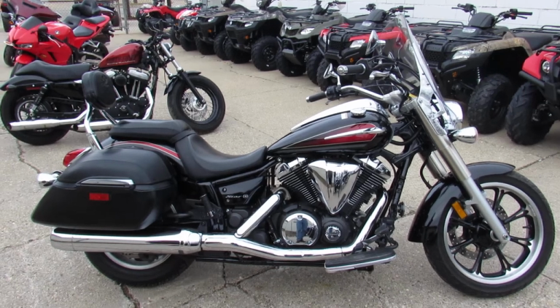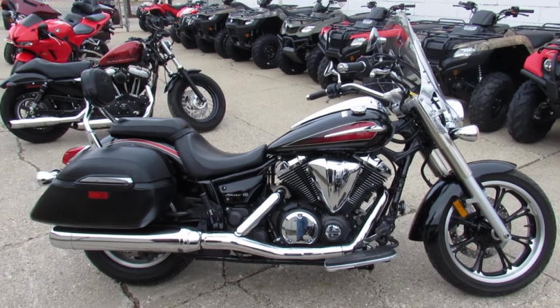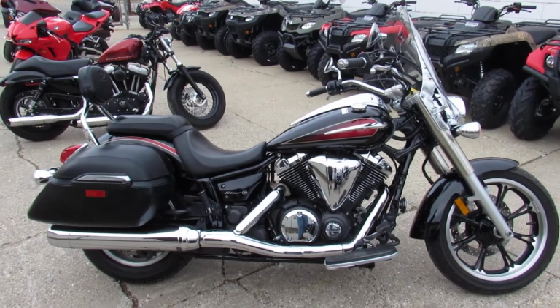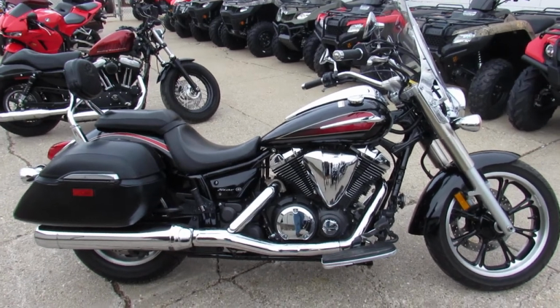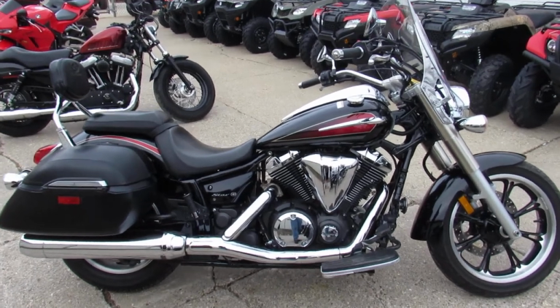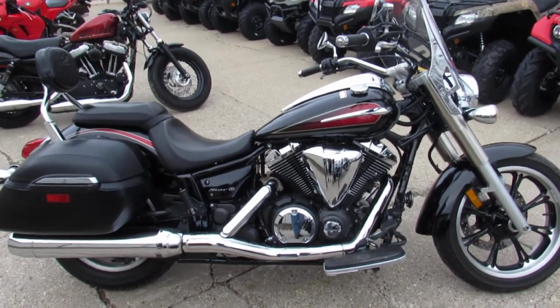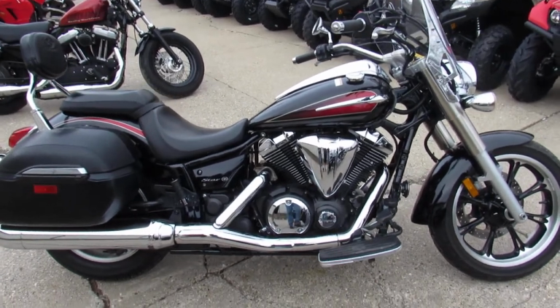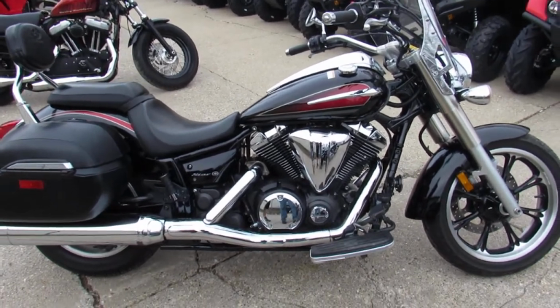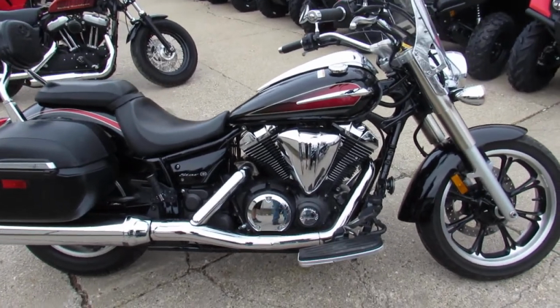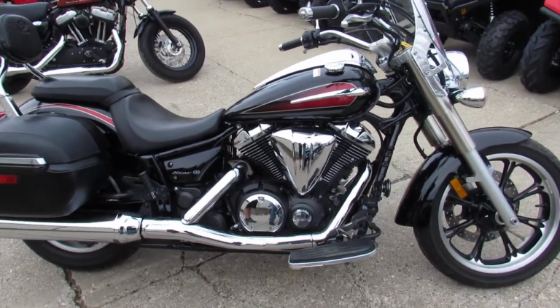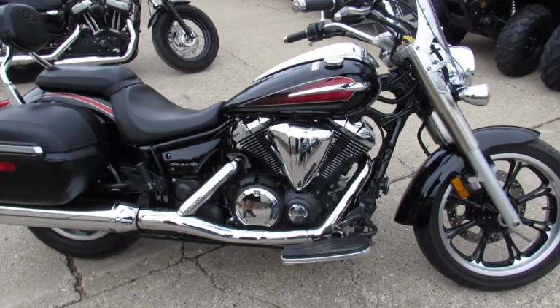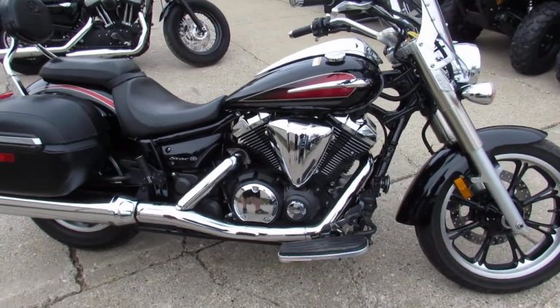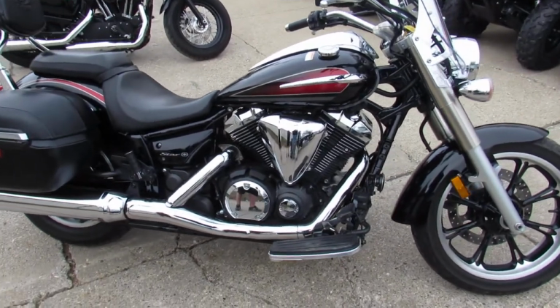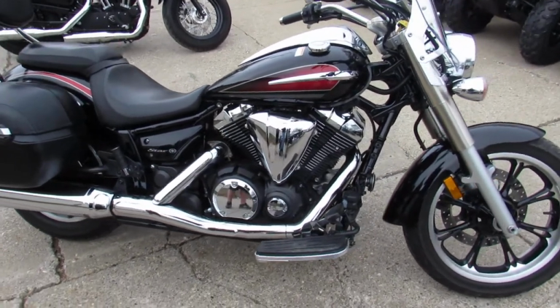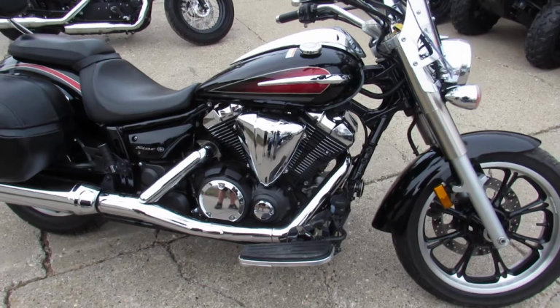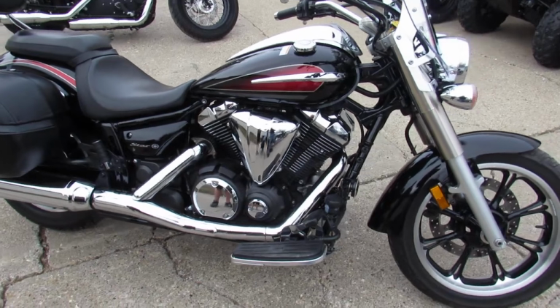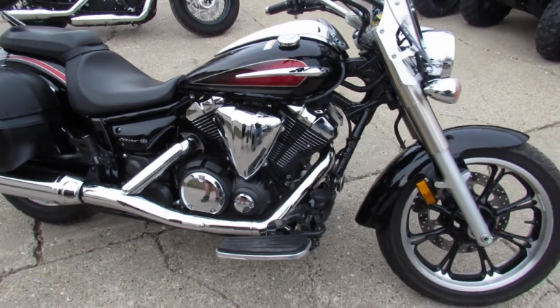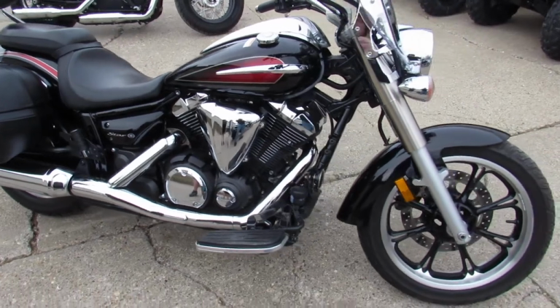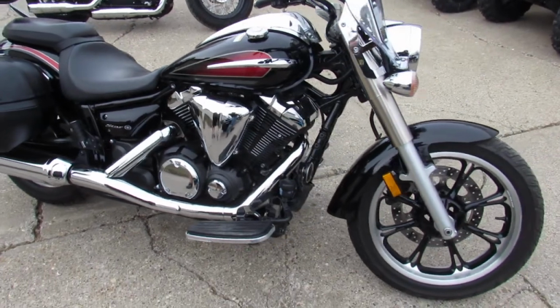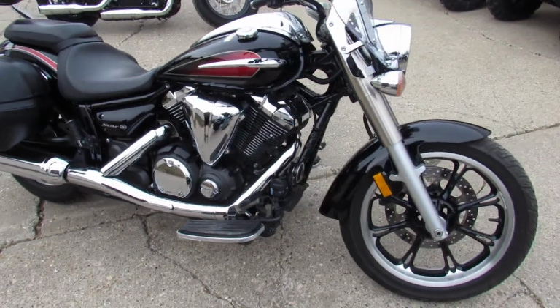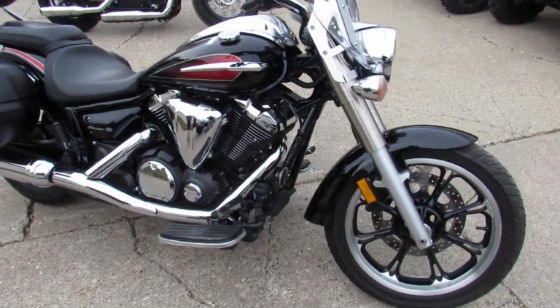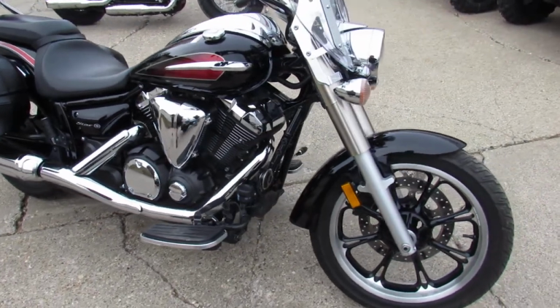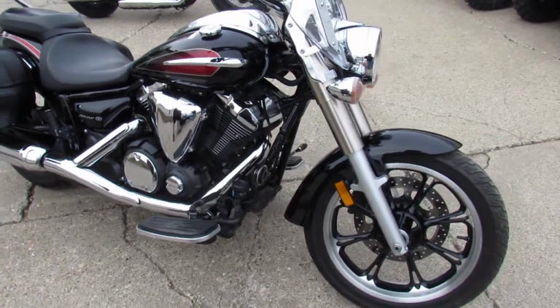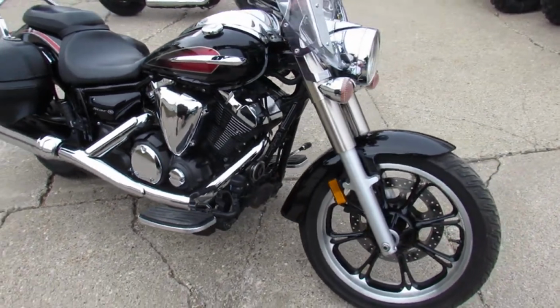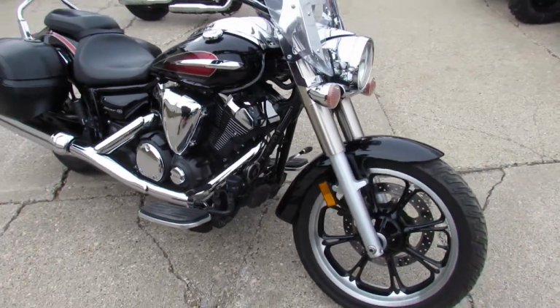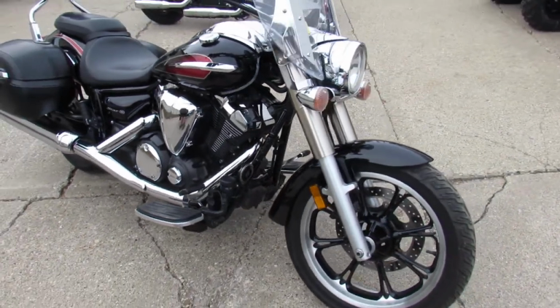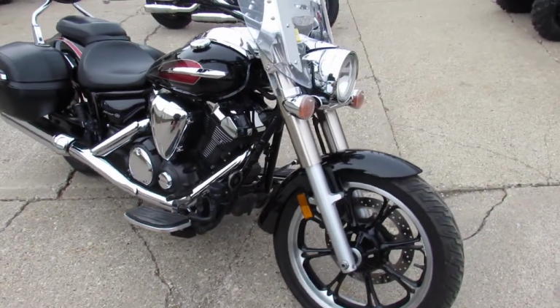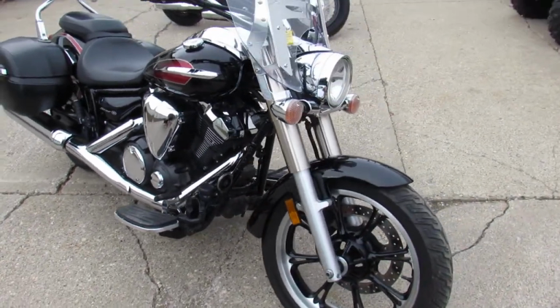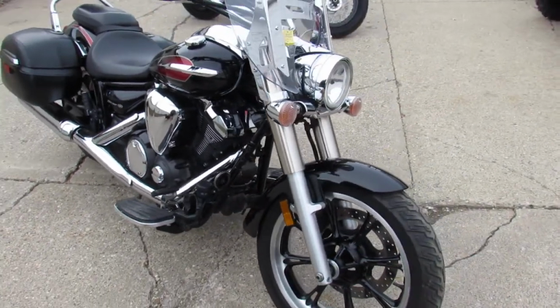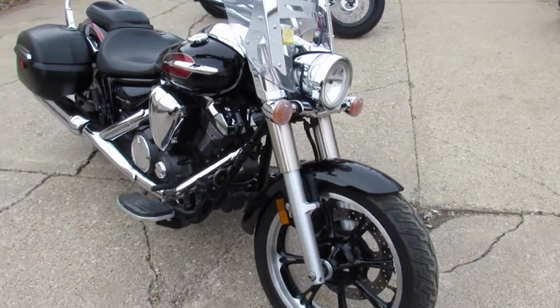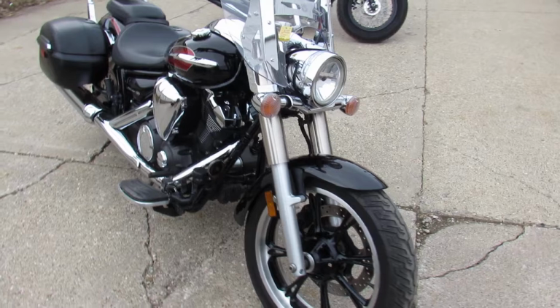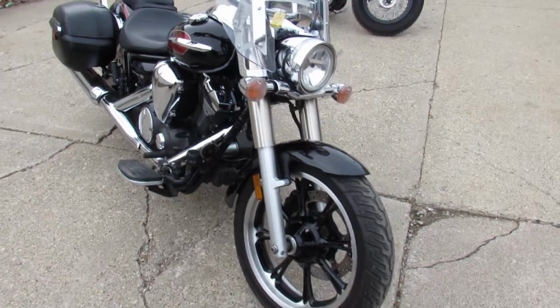Hey guys, it's Approval Powersports here. We are used Harley, used Yamaha — we got all the used bikes. Over 600 to choose from.